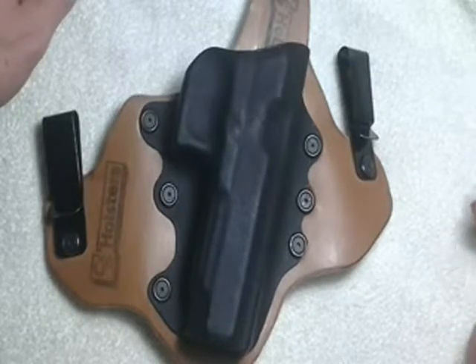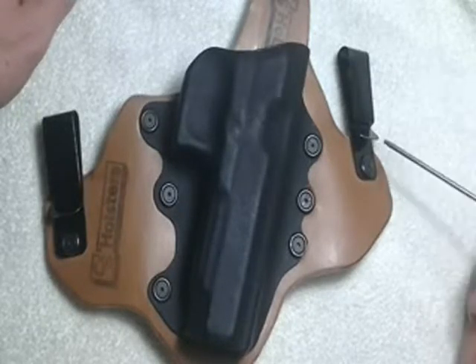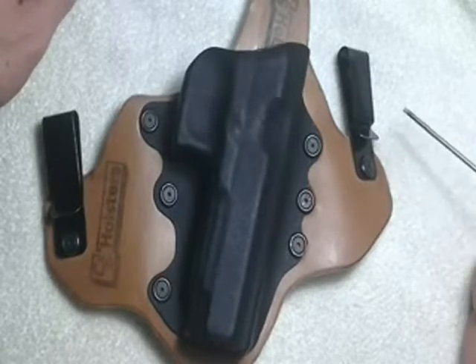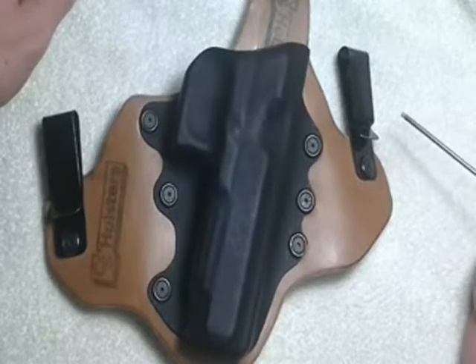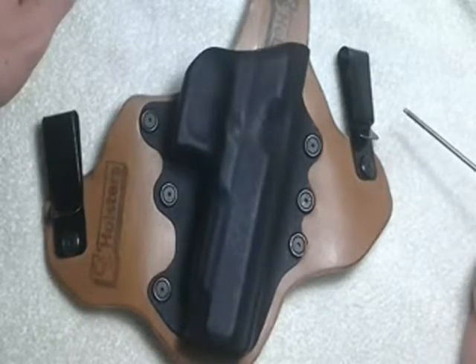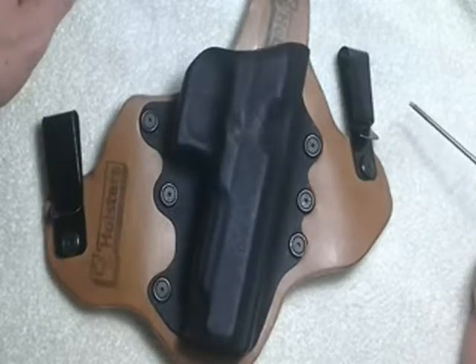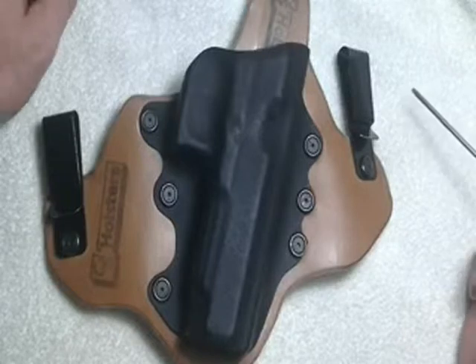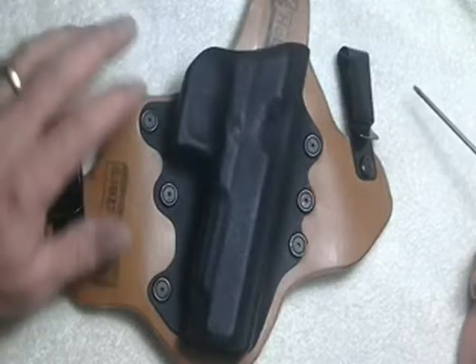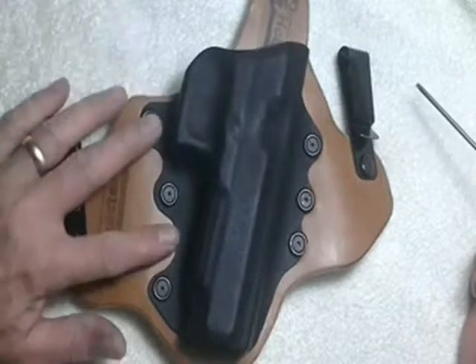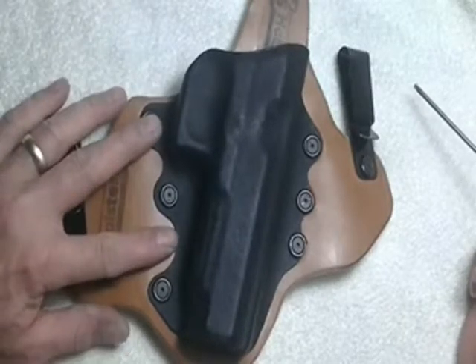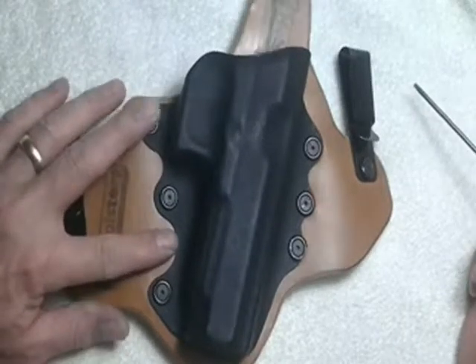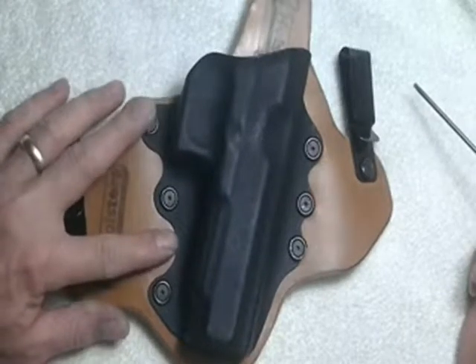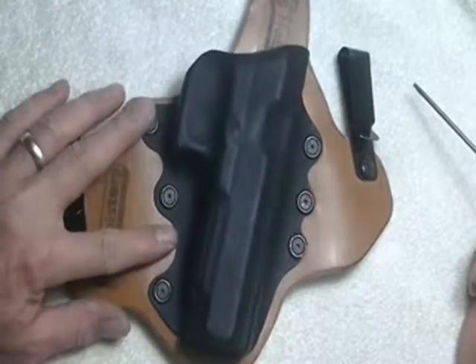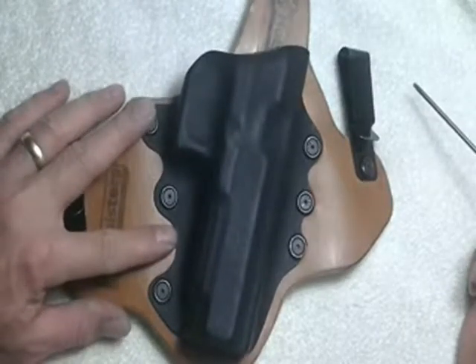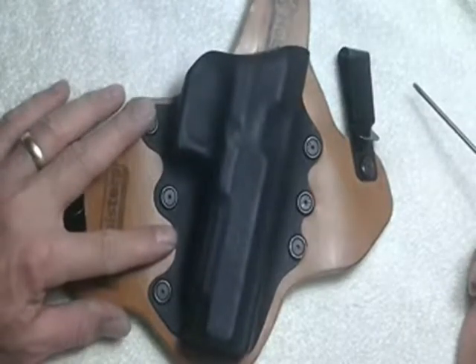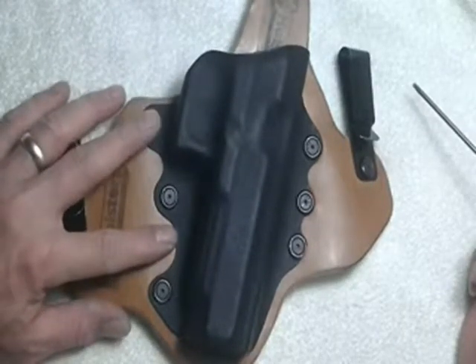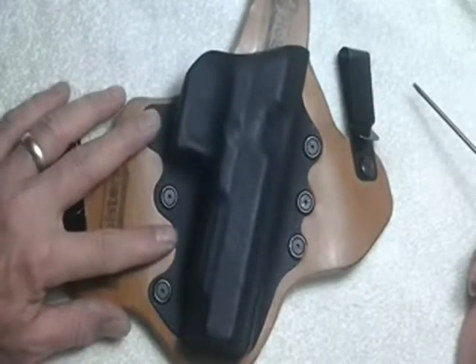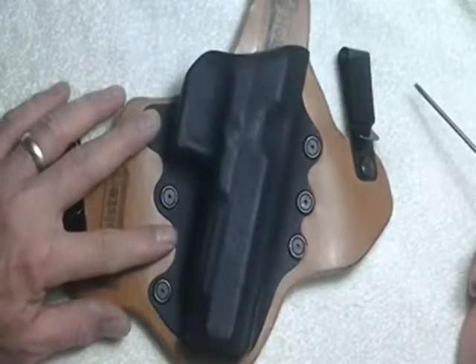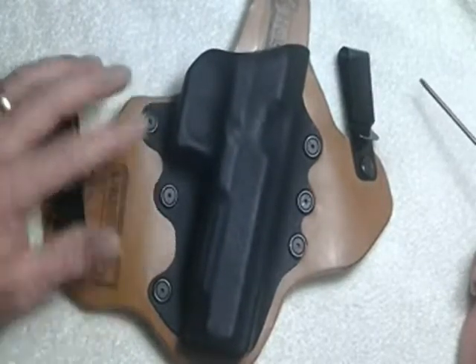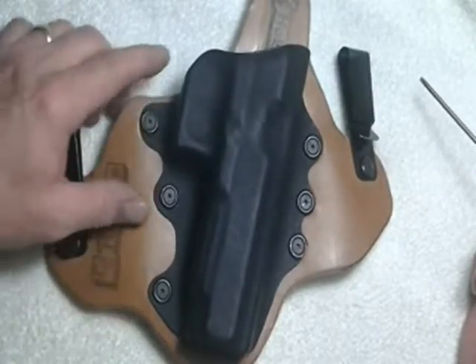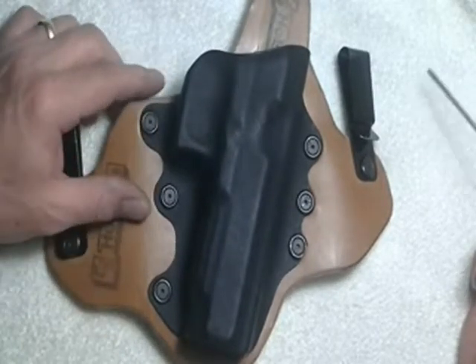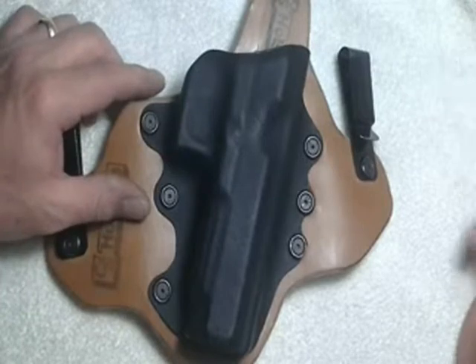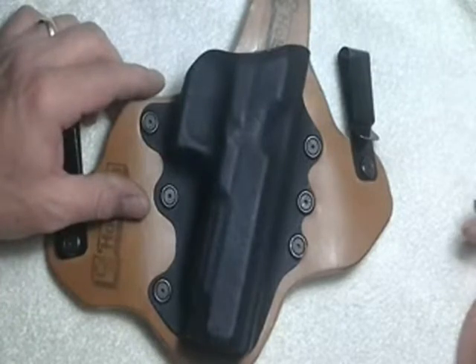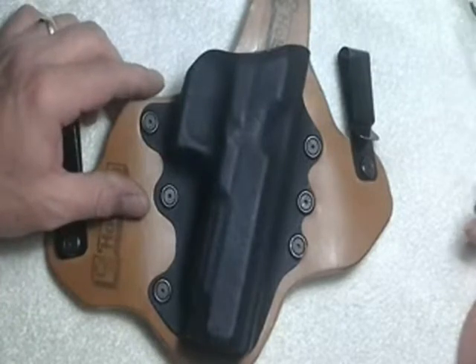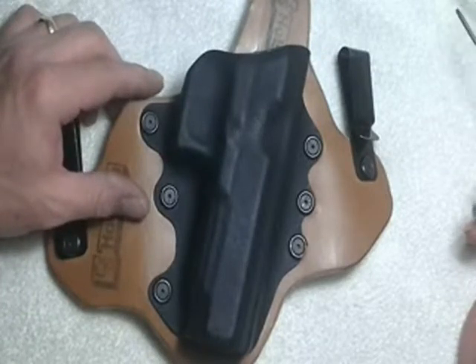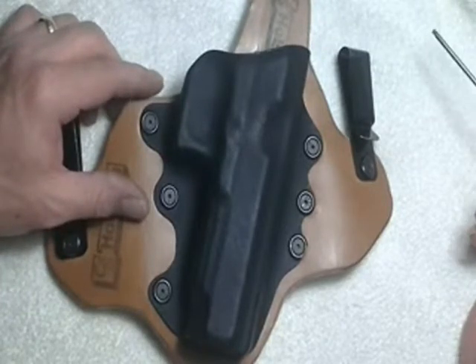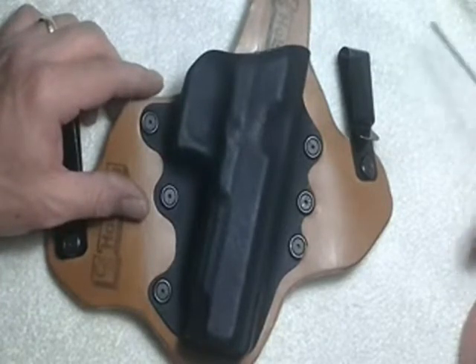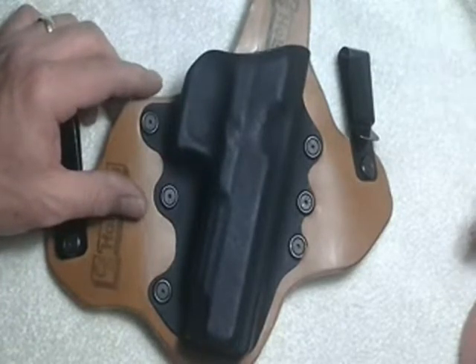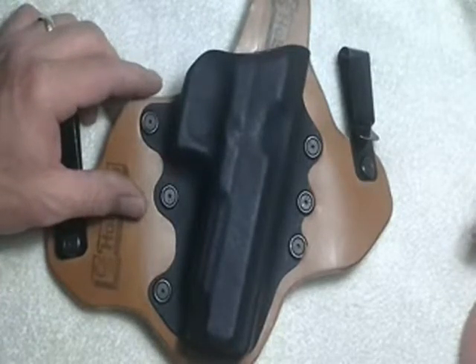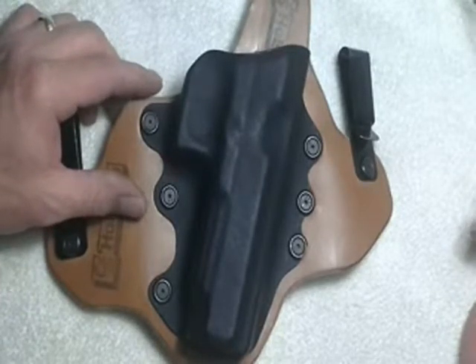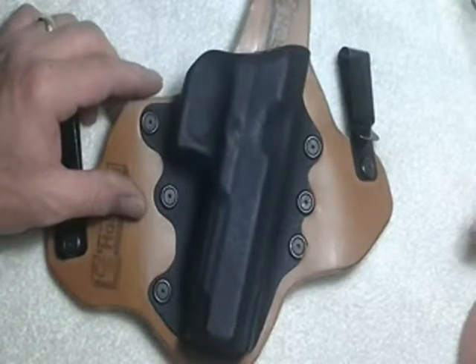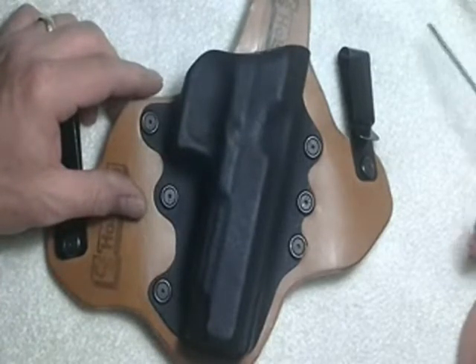This is my holster — several years old. We've changed screws. These are the old style screws; we no longer use these. We now use black oxidized stainless steel.